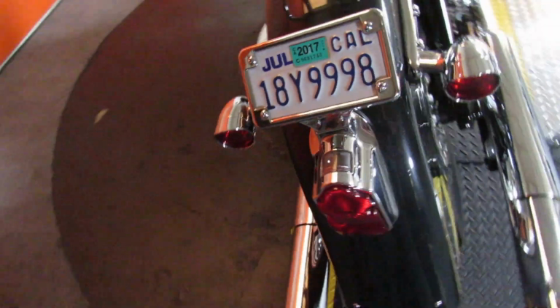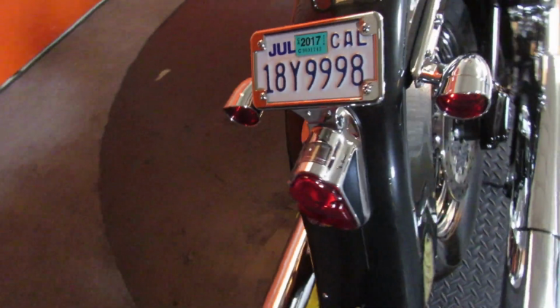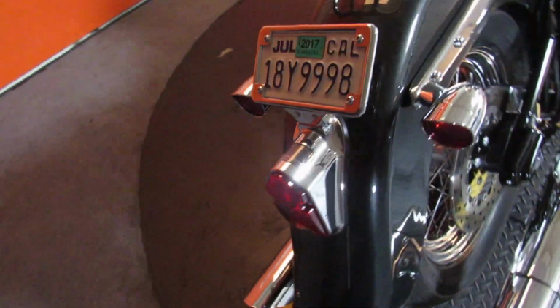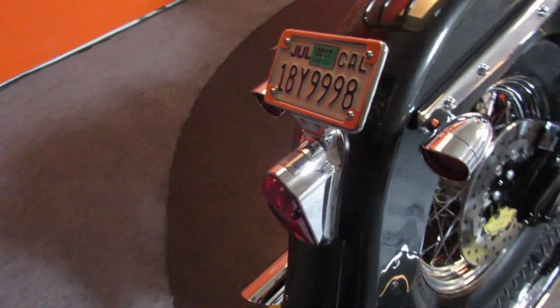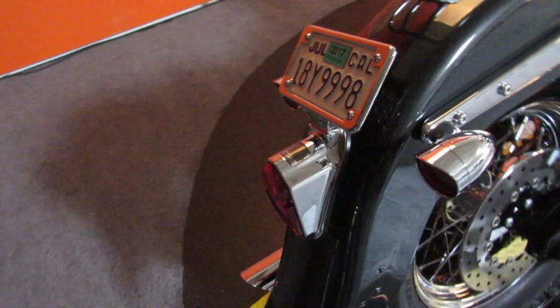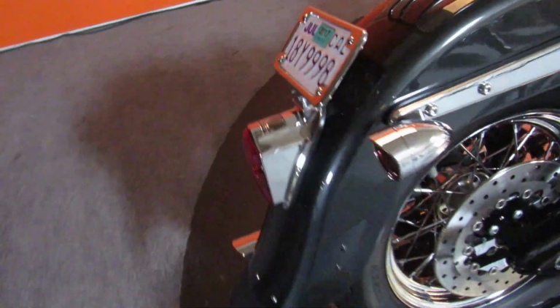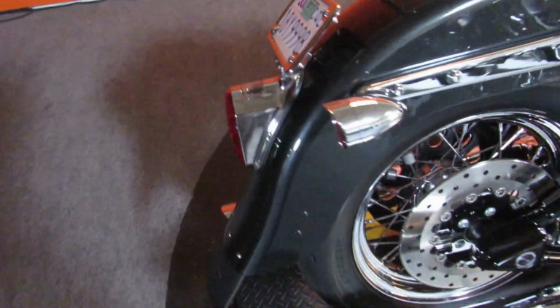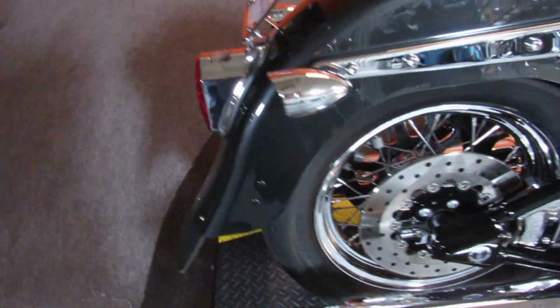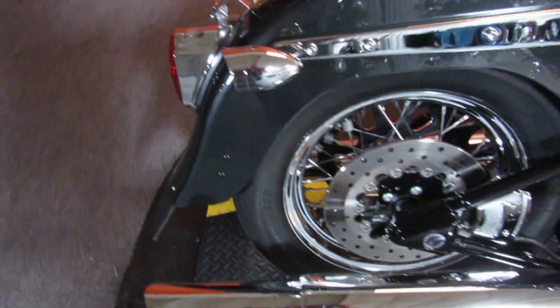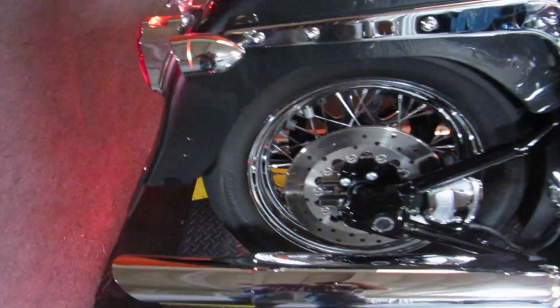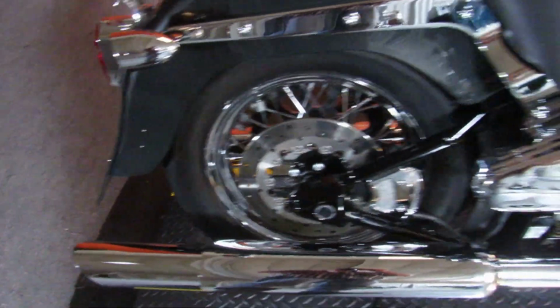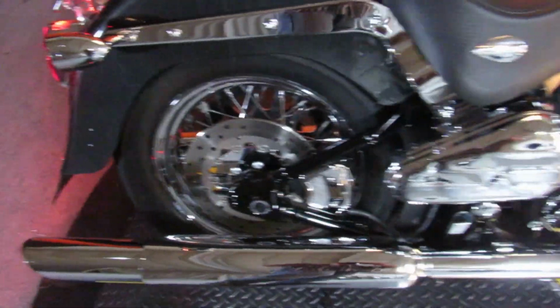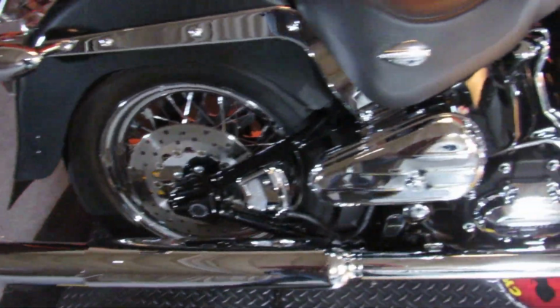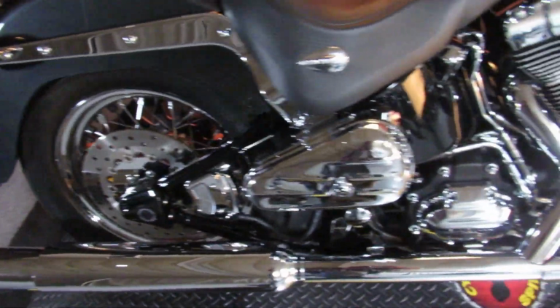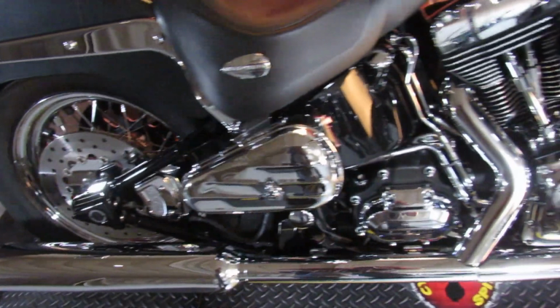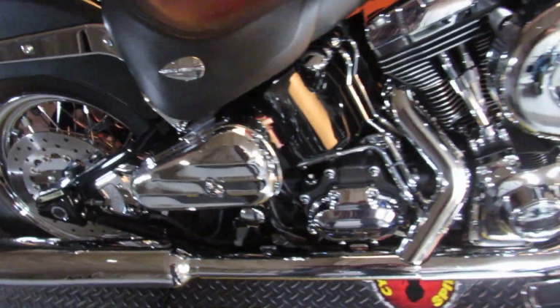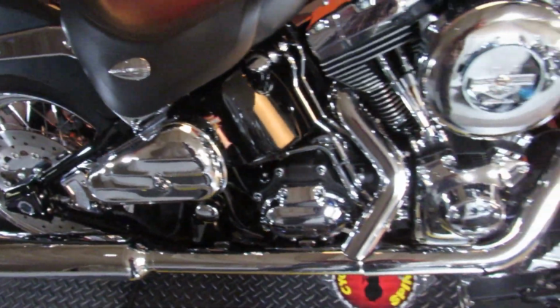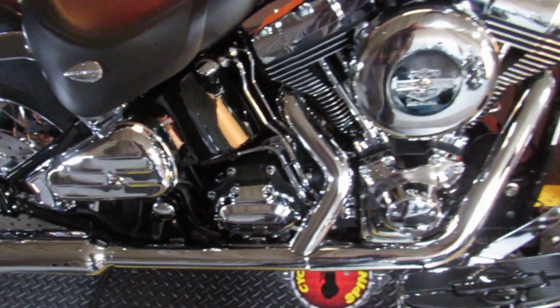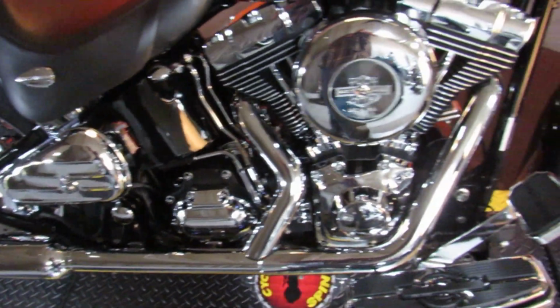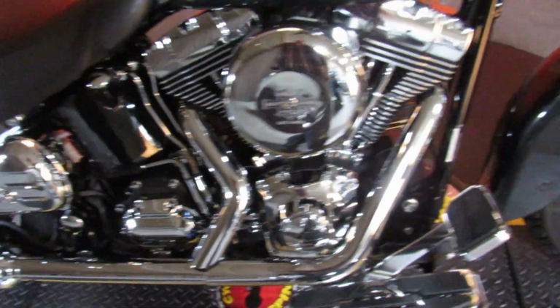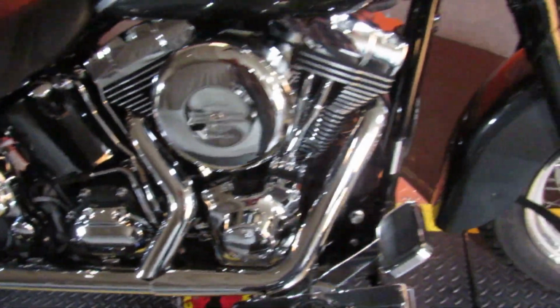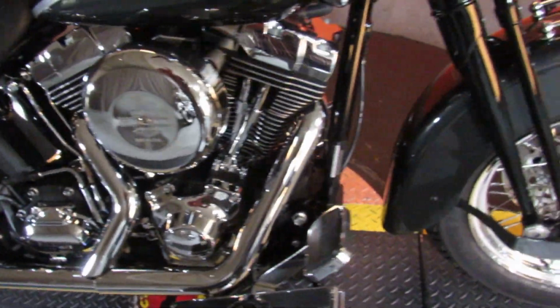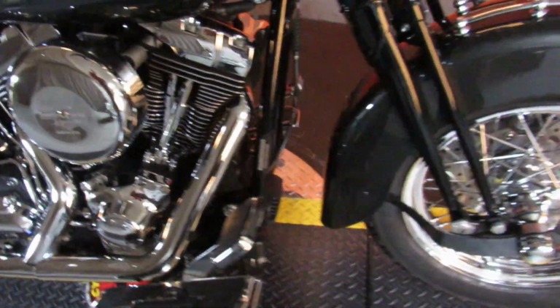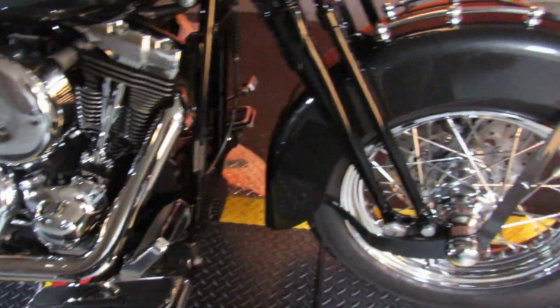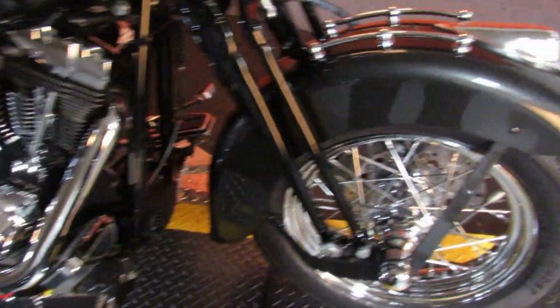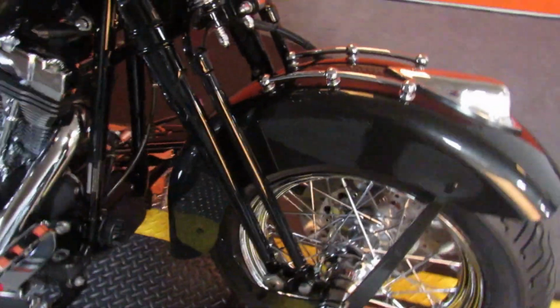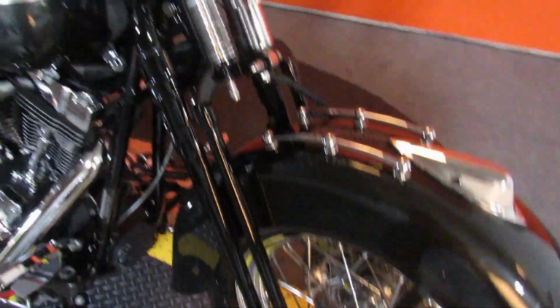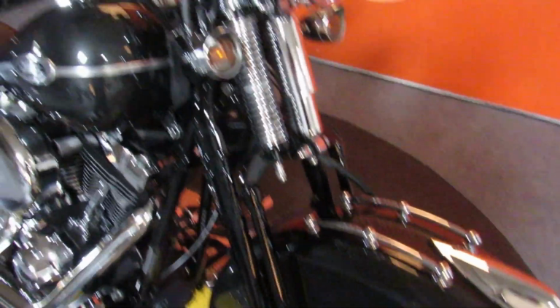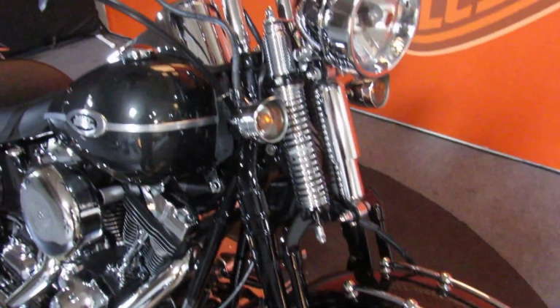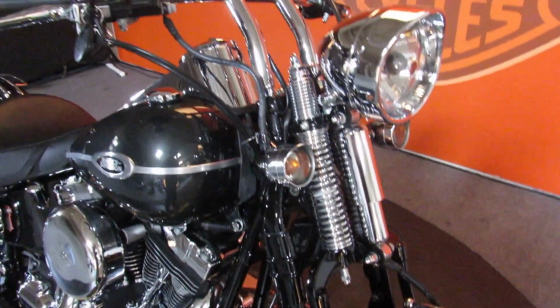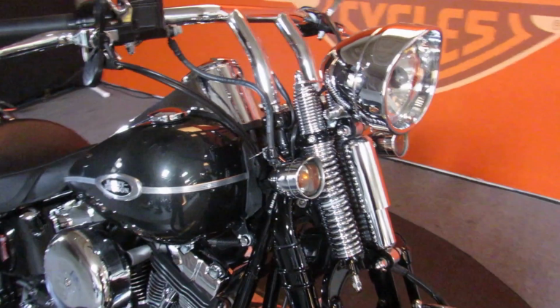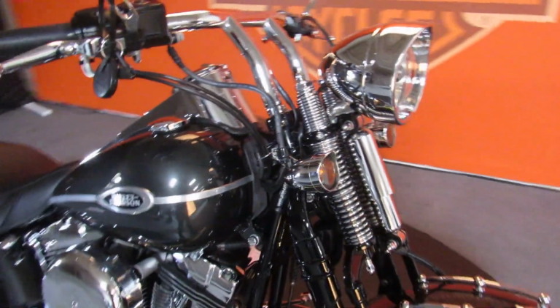Very low miles, very well taken care of, and just came out of detail. Would this look great in your garage or what? Yes it would.